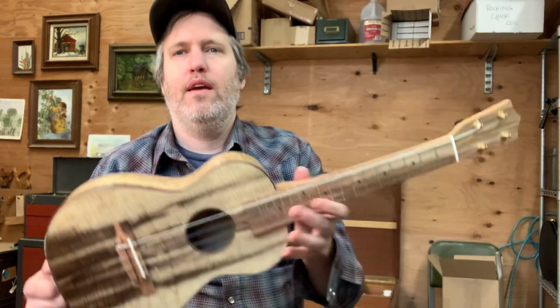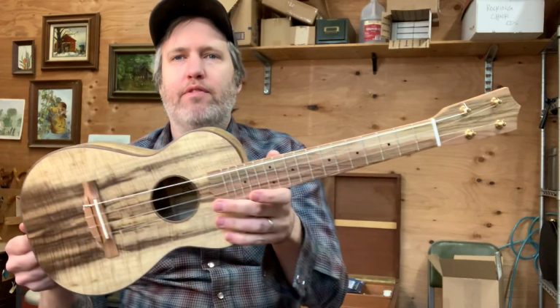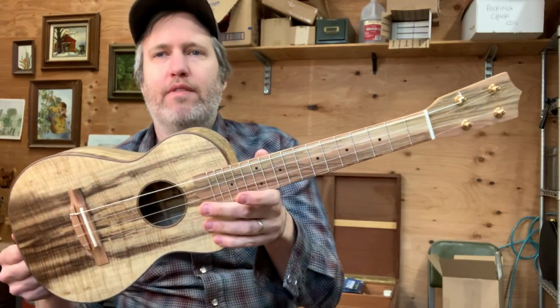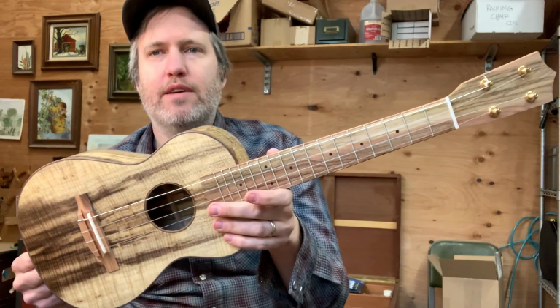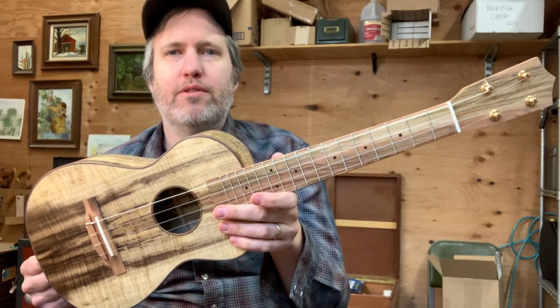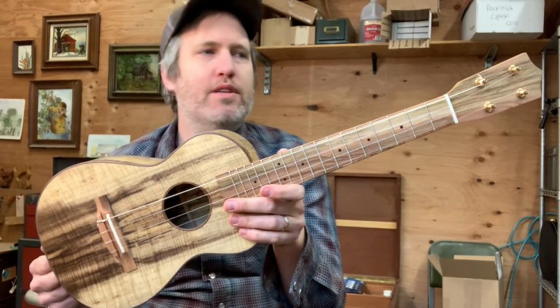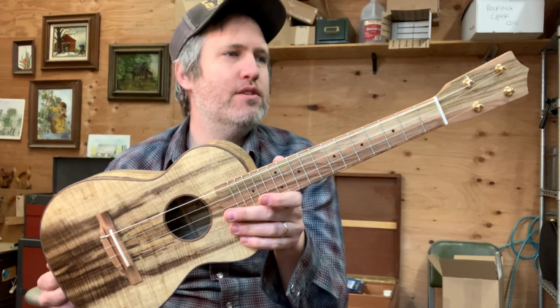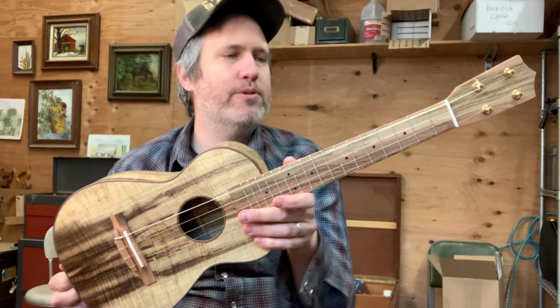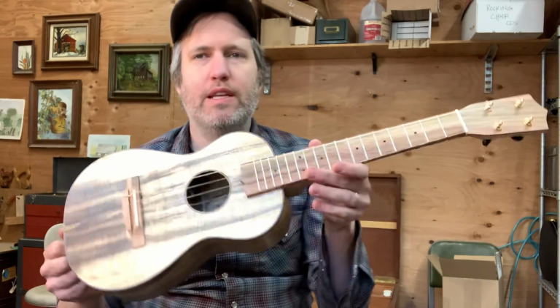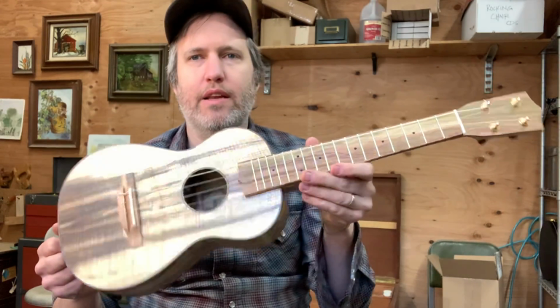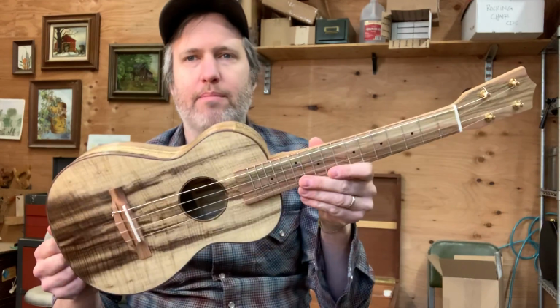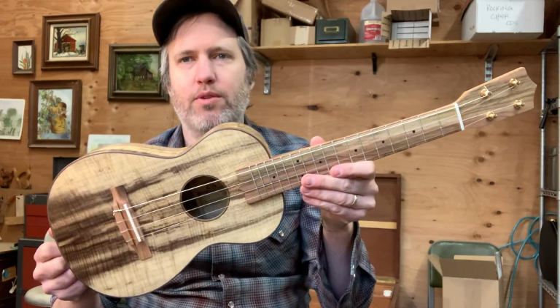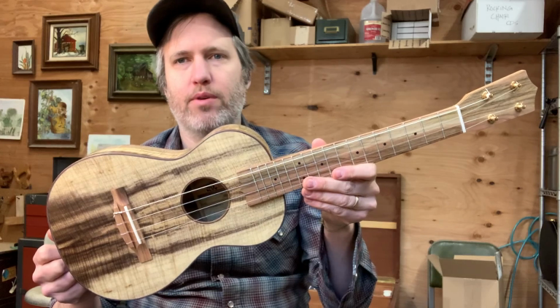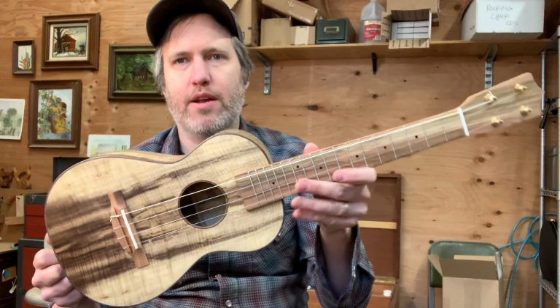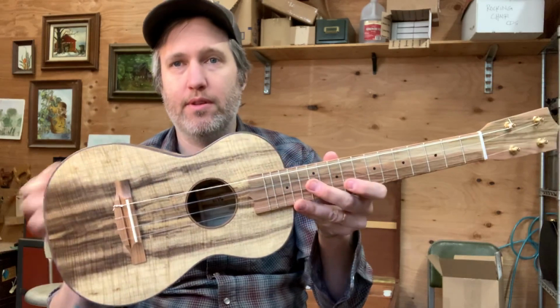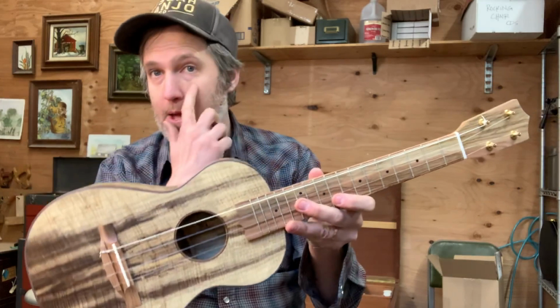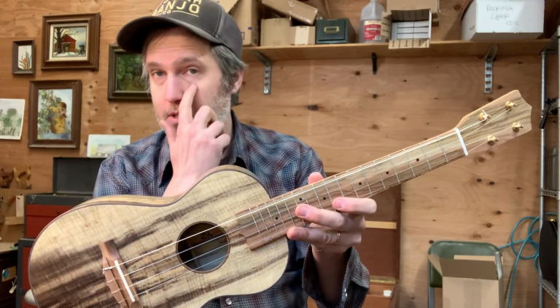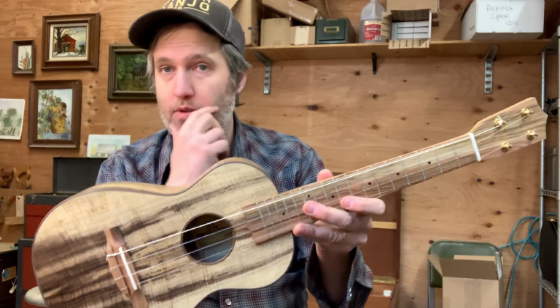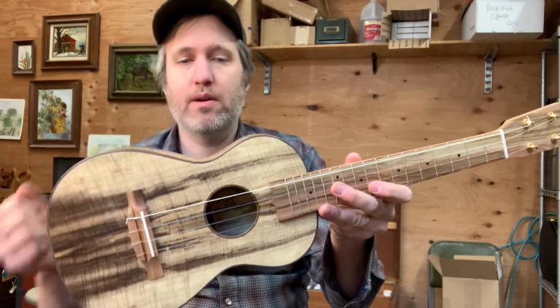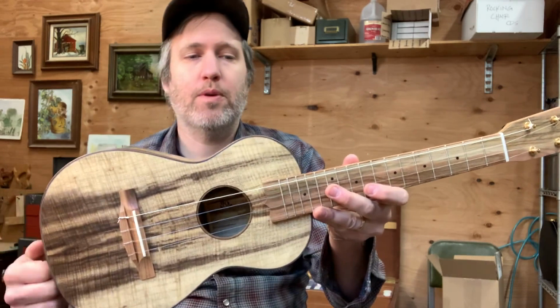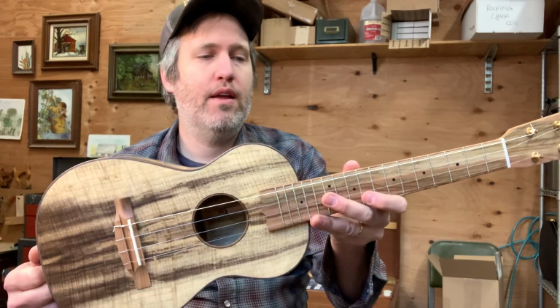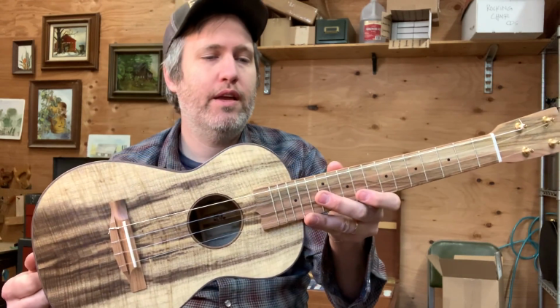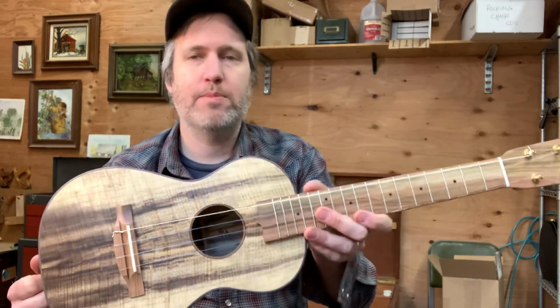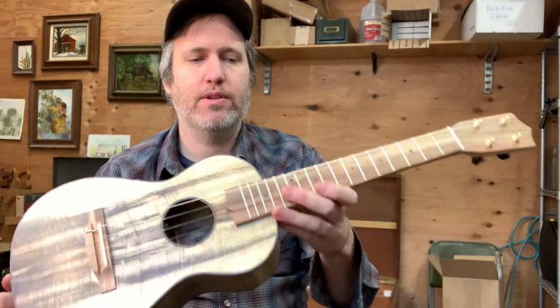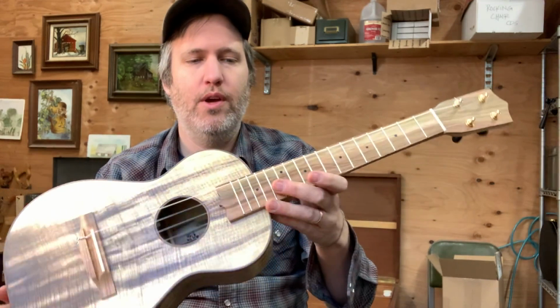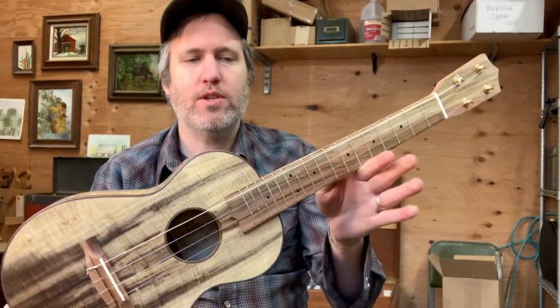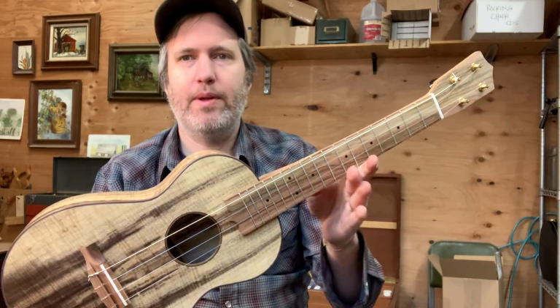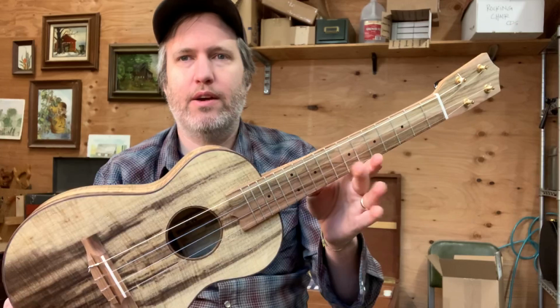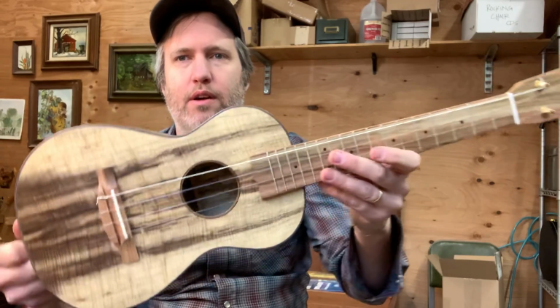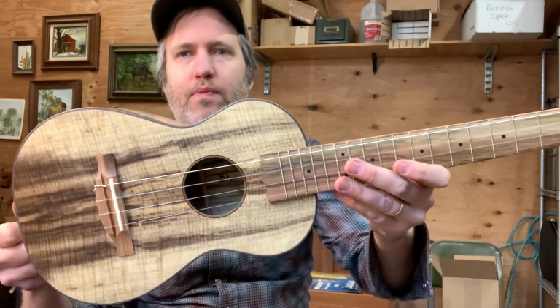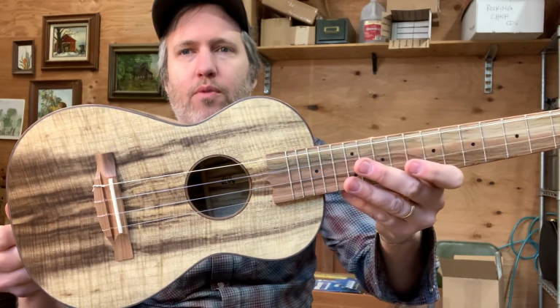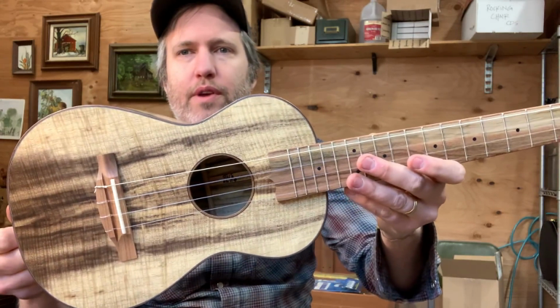Hey everybody, I've got a tenor uke for you today. This is 479 Master Grade Myrtle tenor ukulele. This is for a repeat customer and he already has a baritone, so I'm happy to get another one out for him.